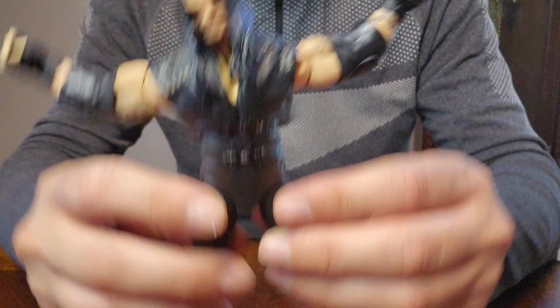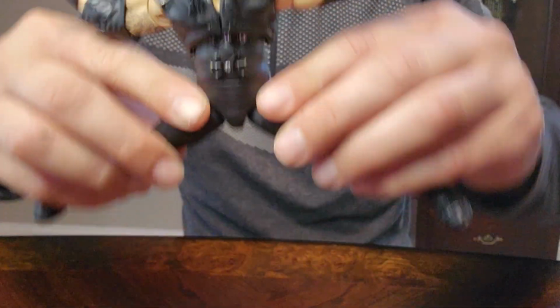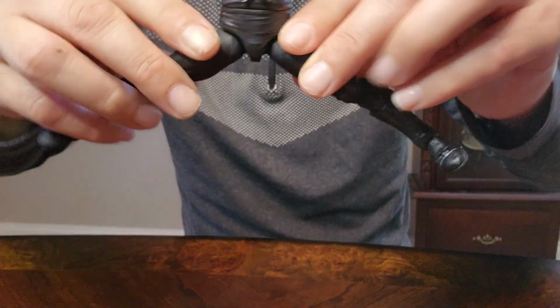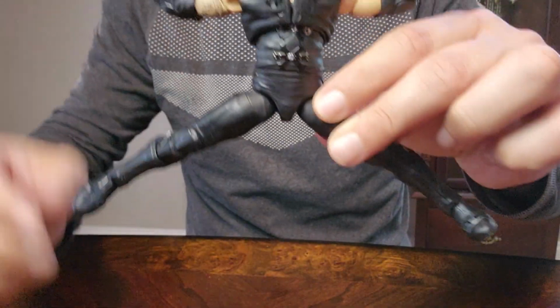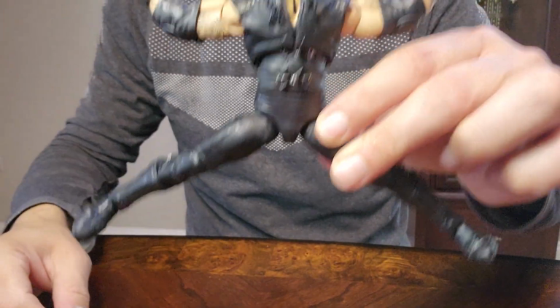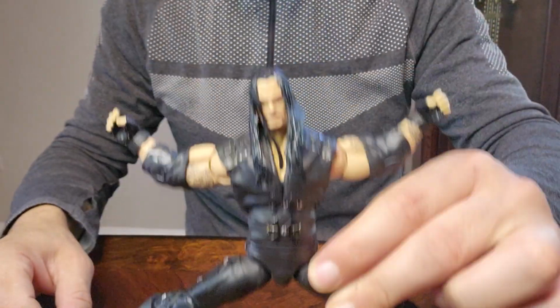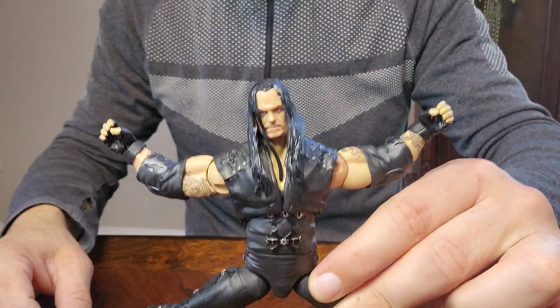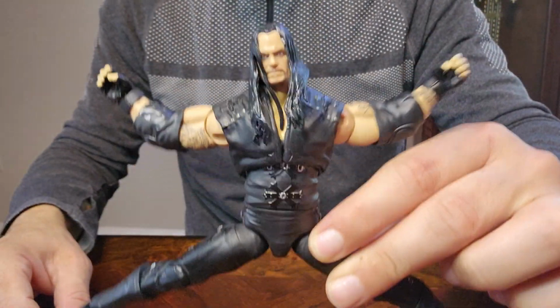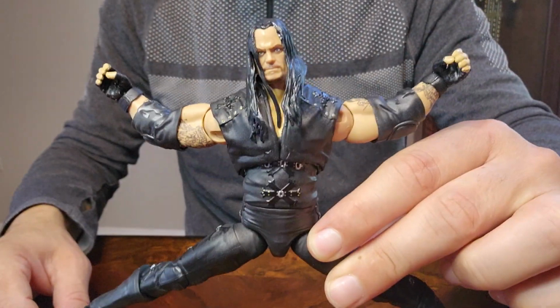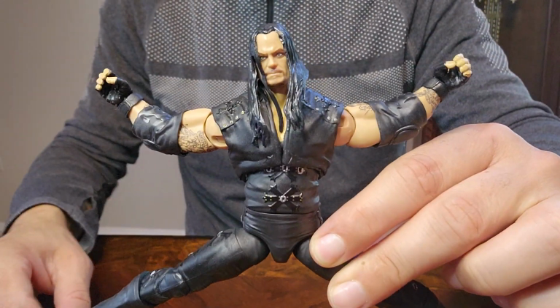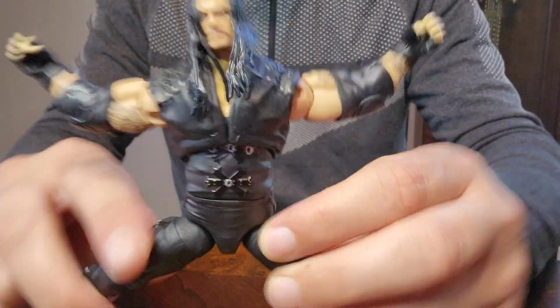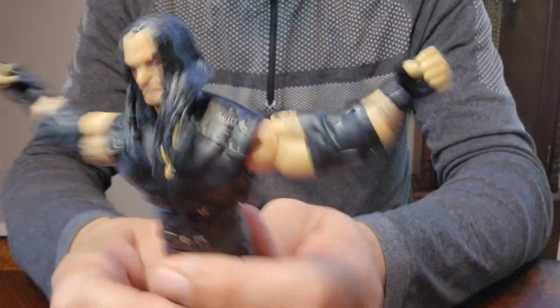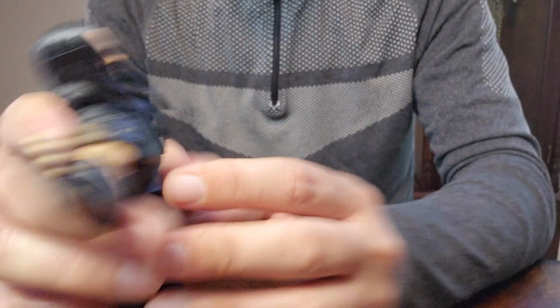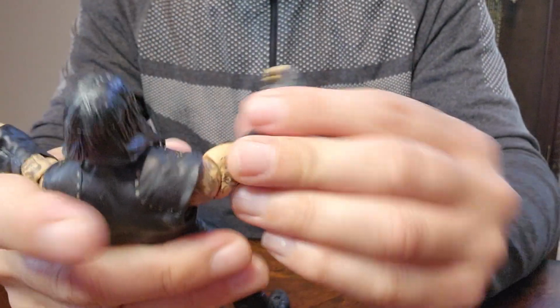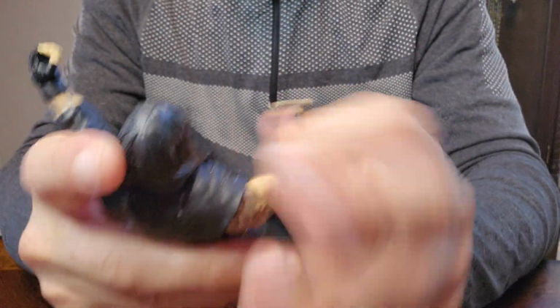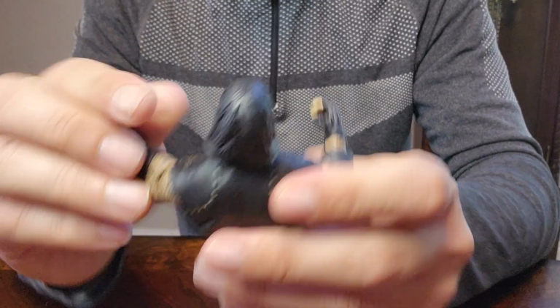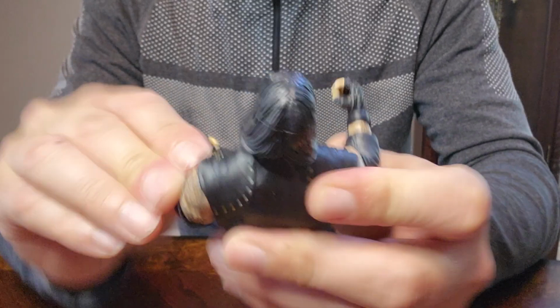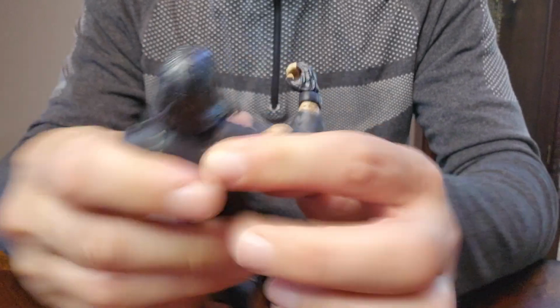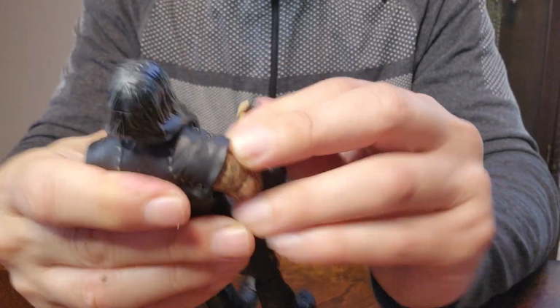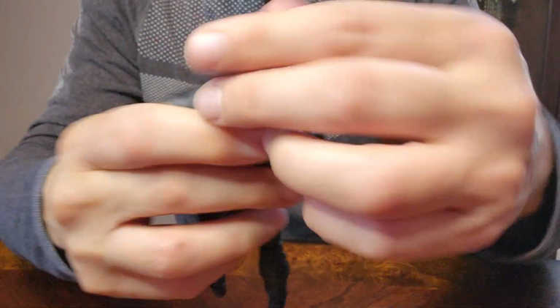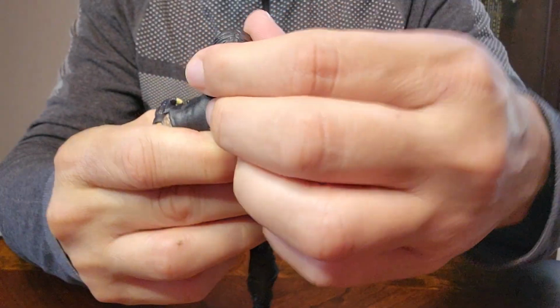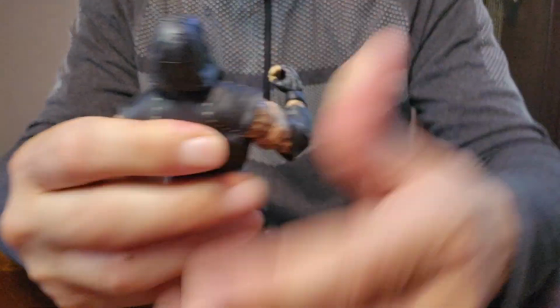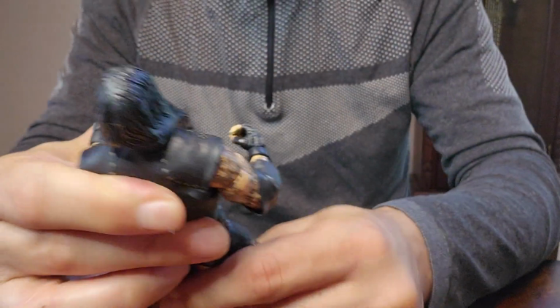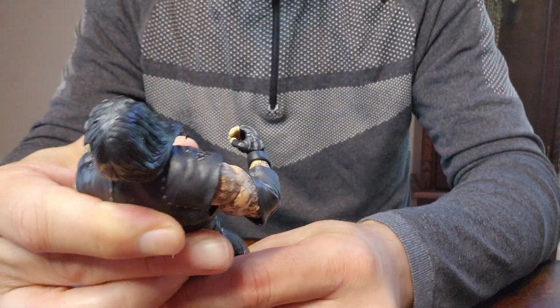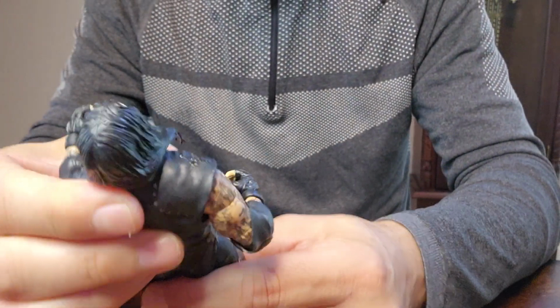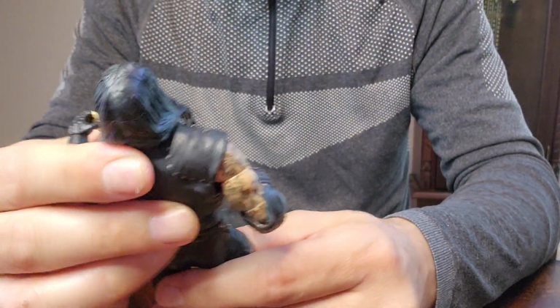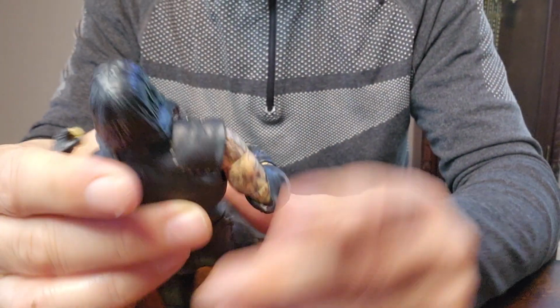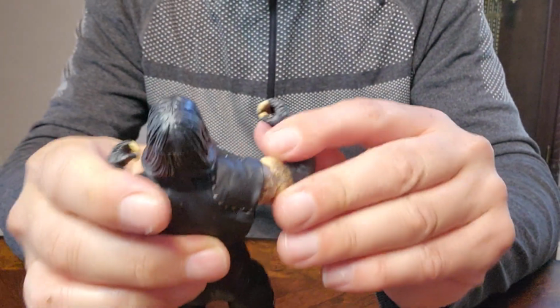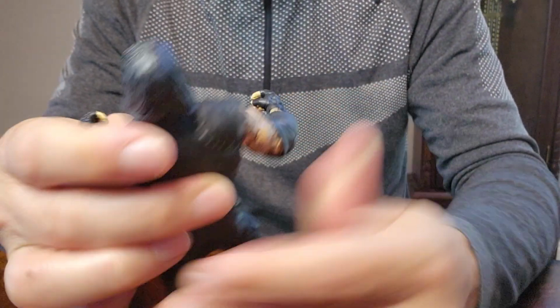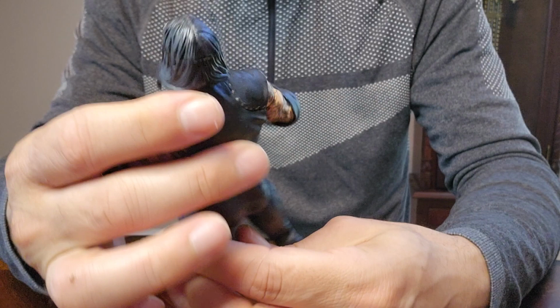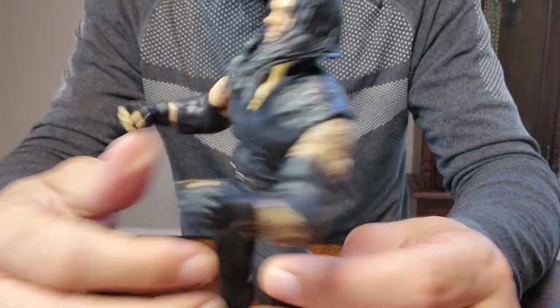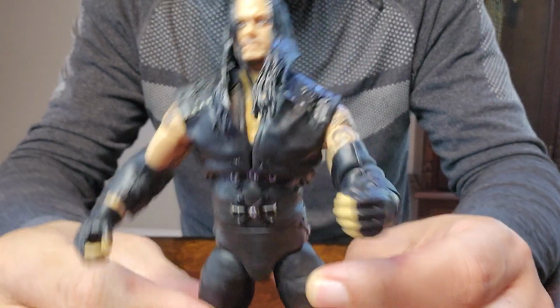Can he do the split? Yeah, he can do a split. Looking very good. He feels good in hand. What do you guys think?